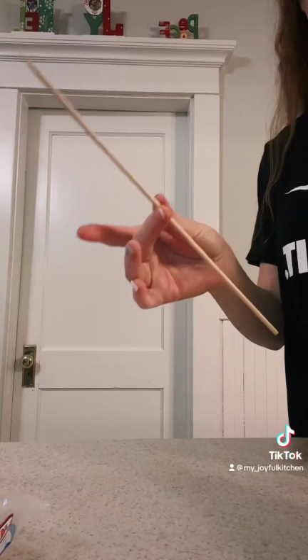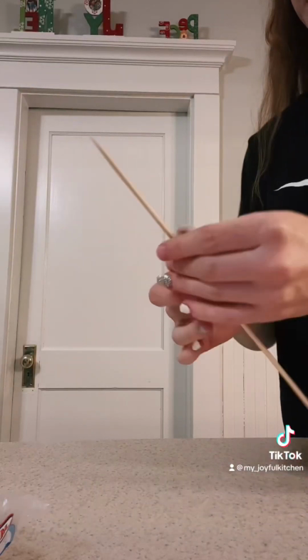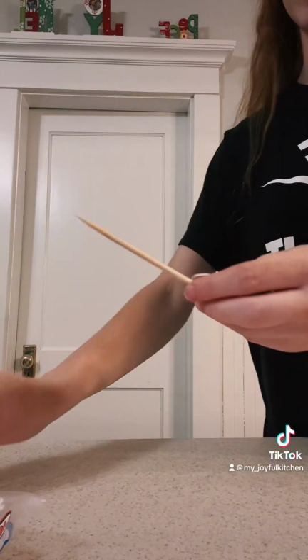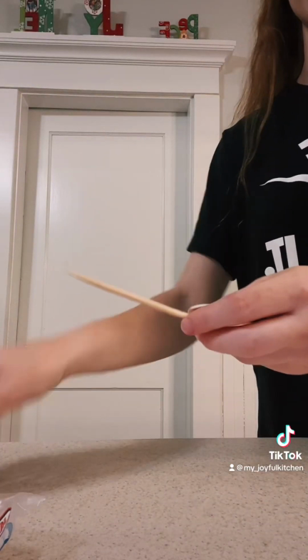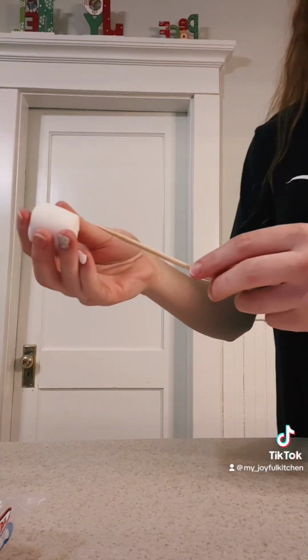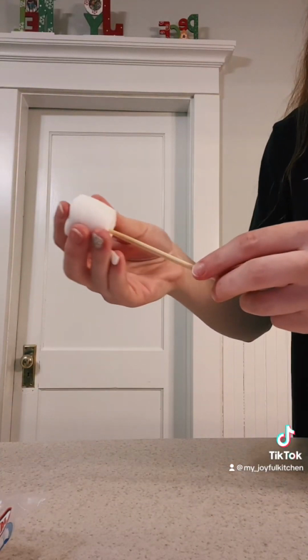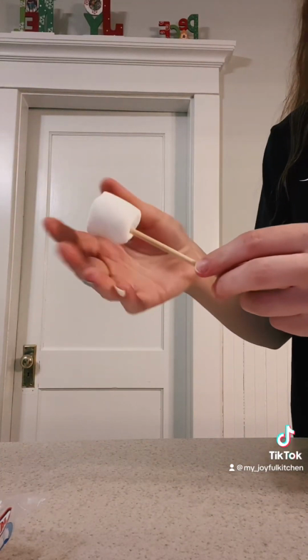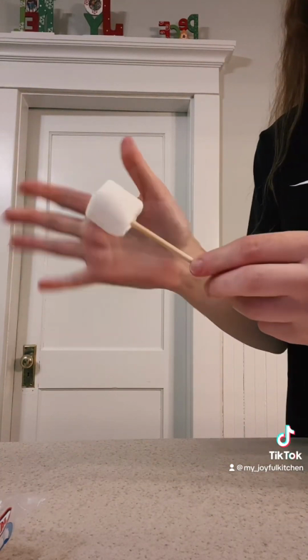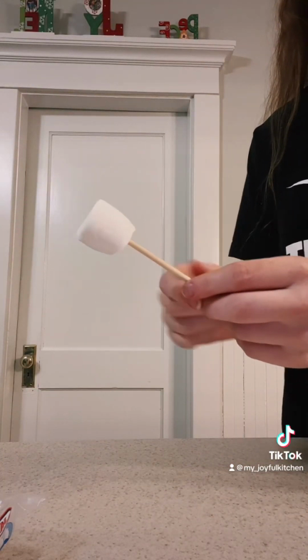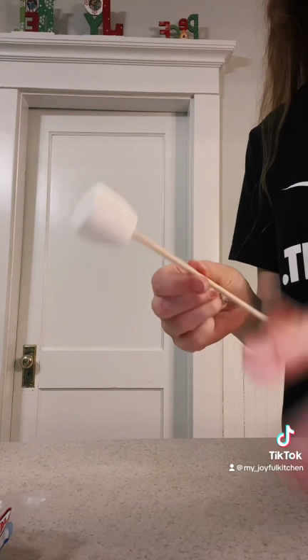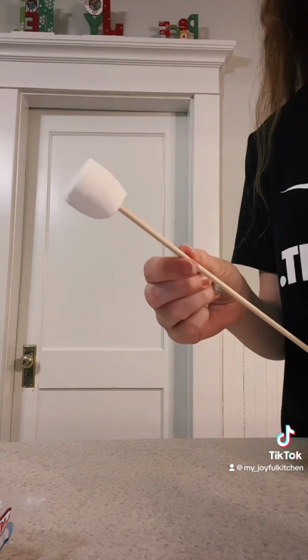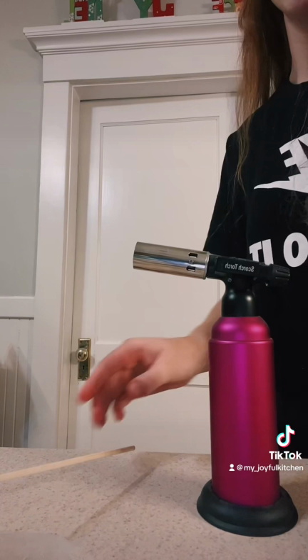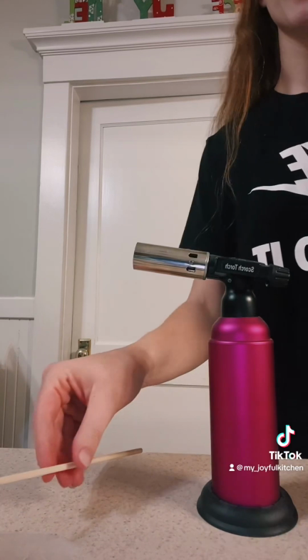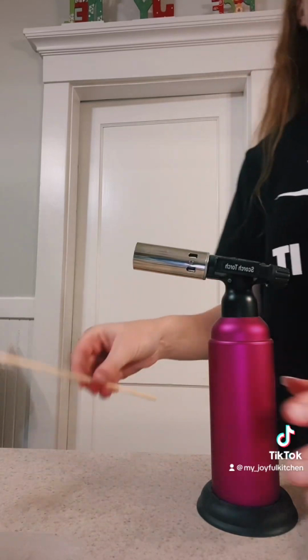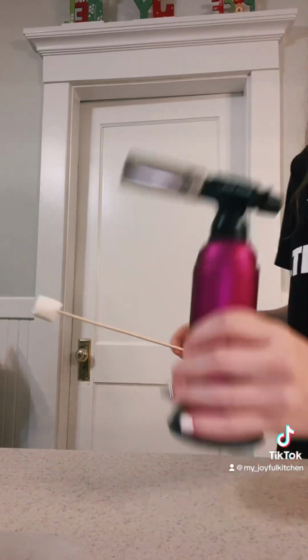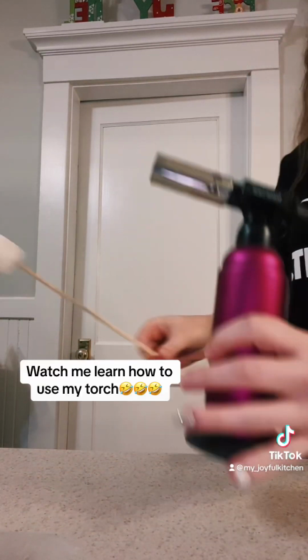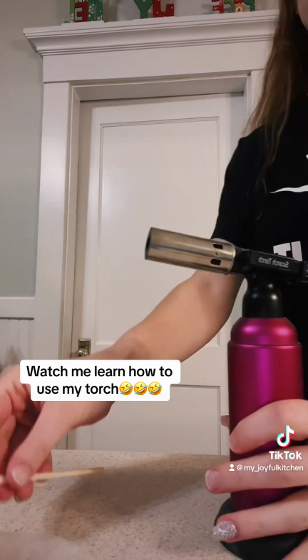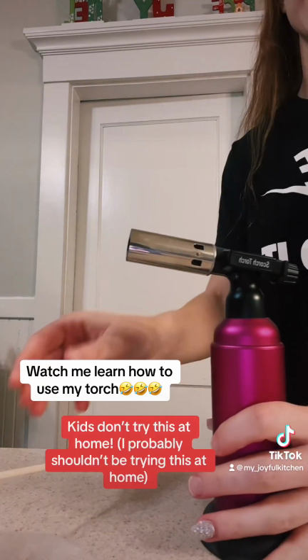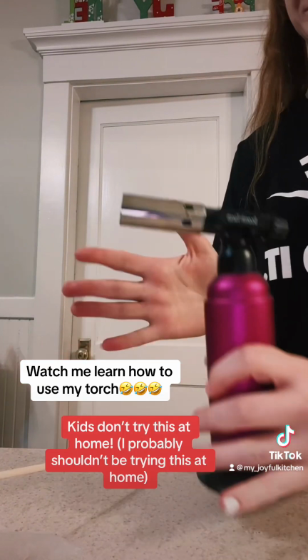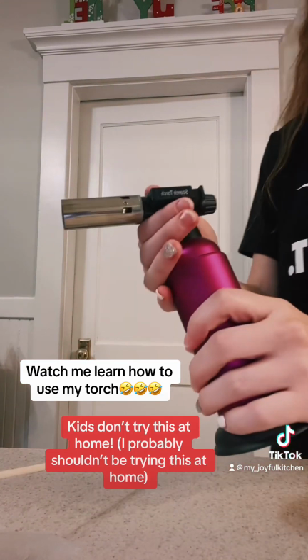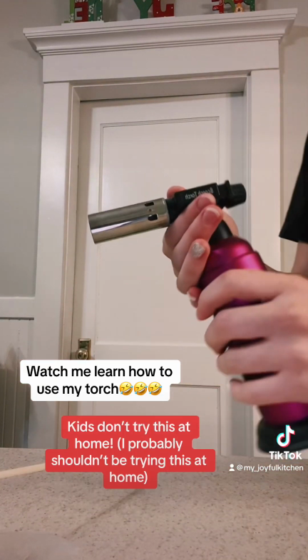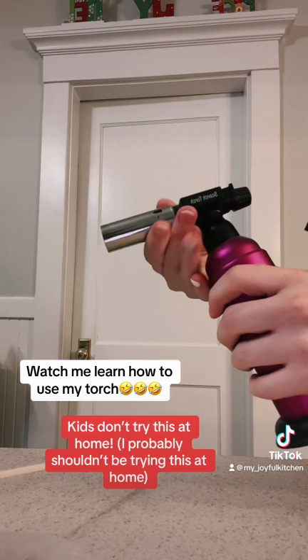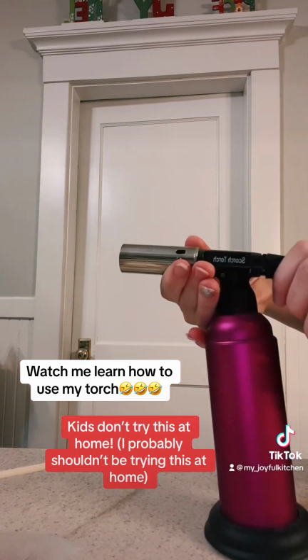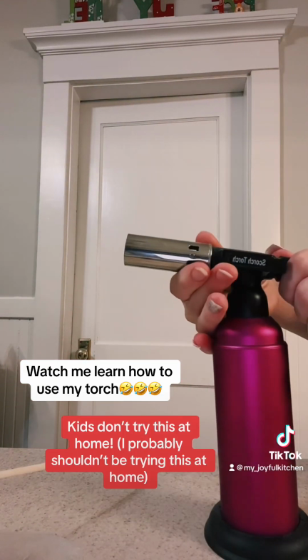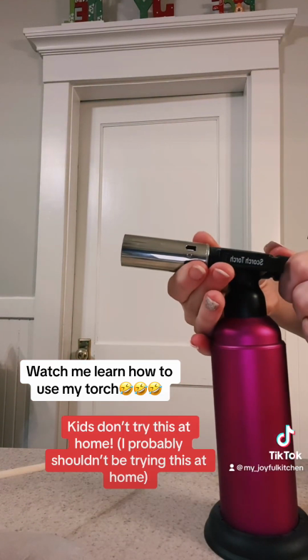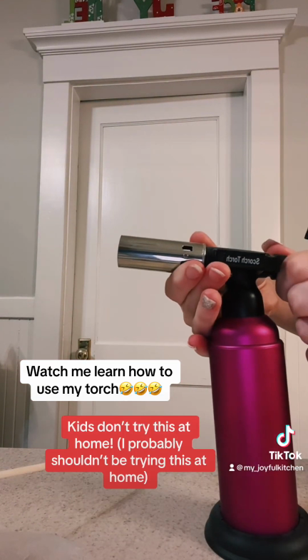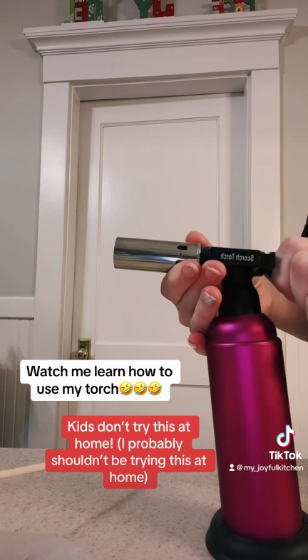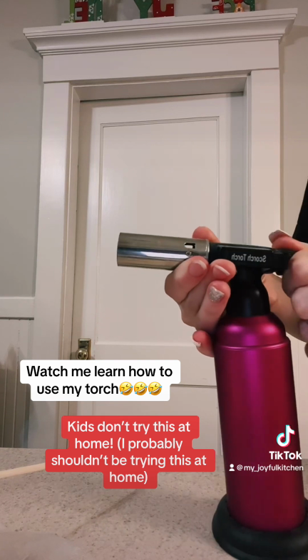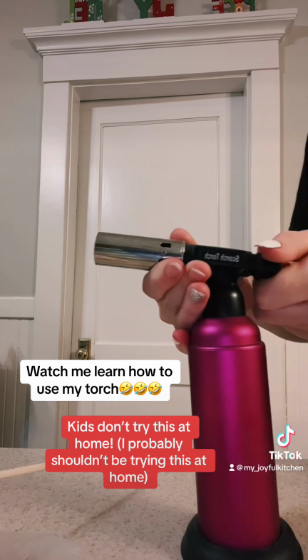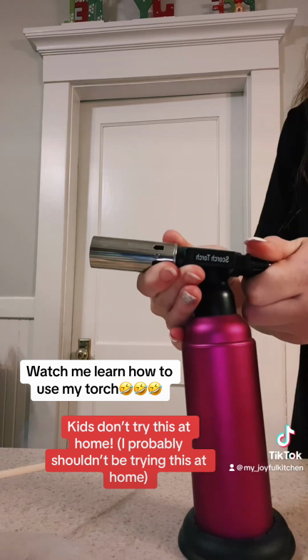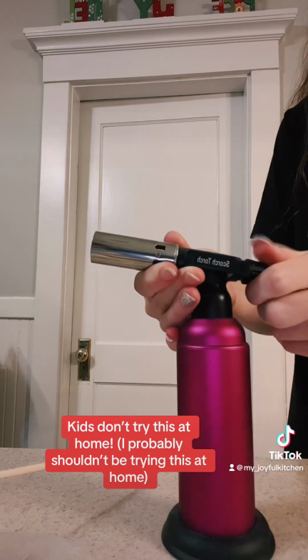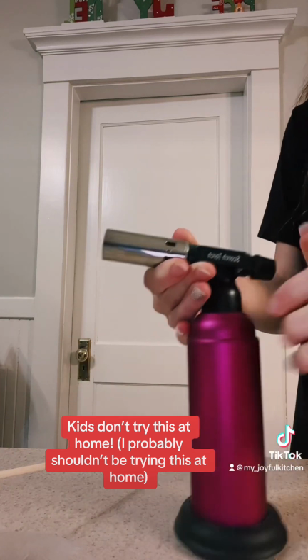I got a wooden skewer for my marshmallows, and we're going to do one at a time because I don't know how this is going to go. So this is my torch — I kind of got to remember how to use it. Okay, there we go.